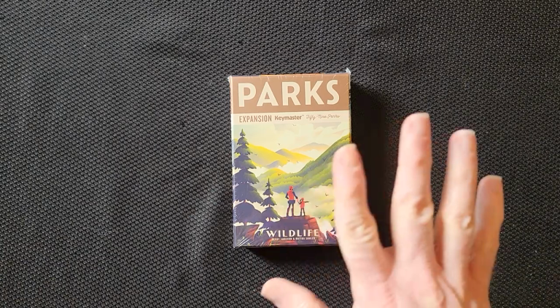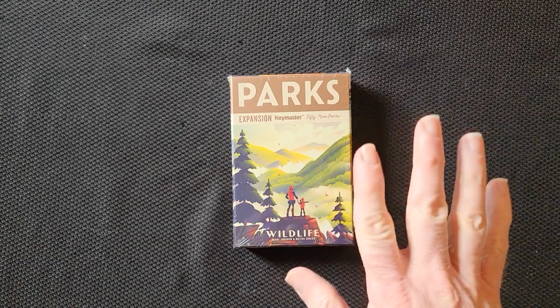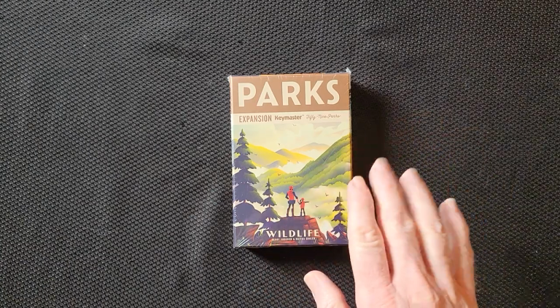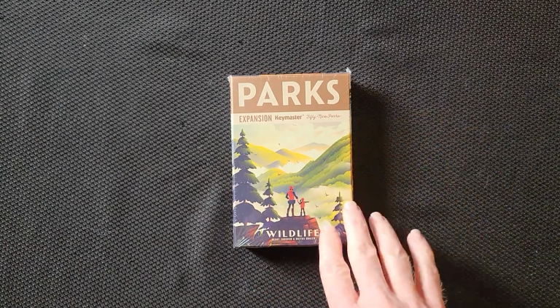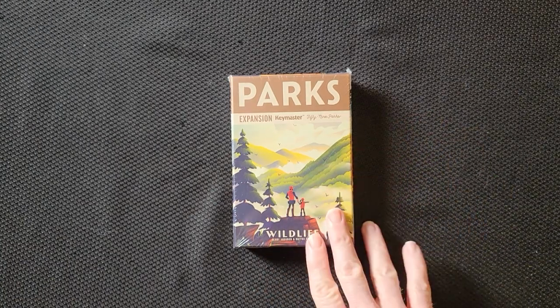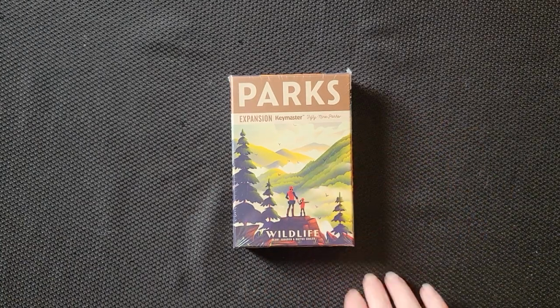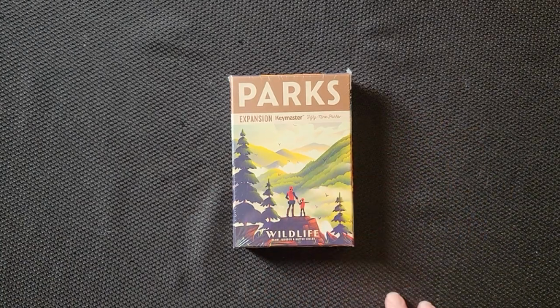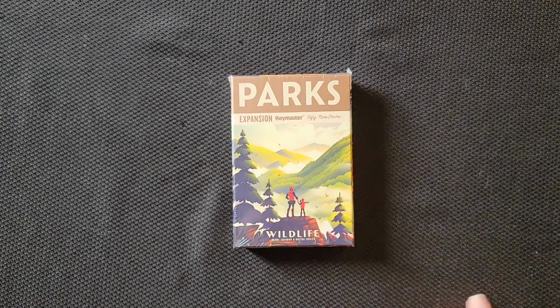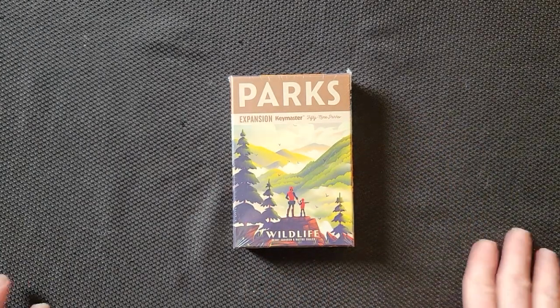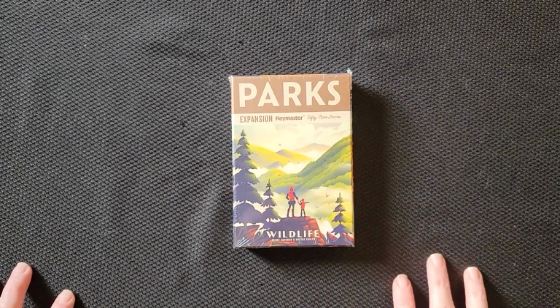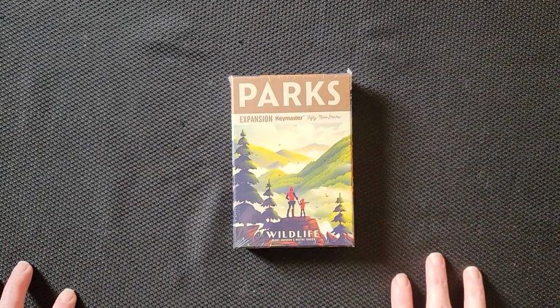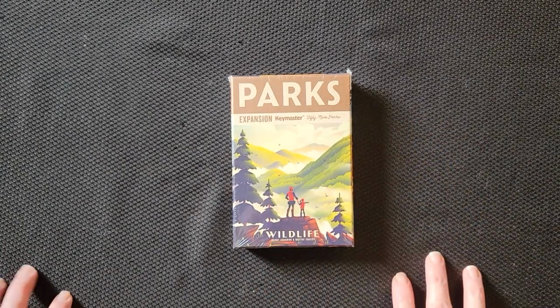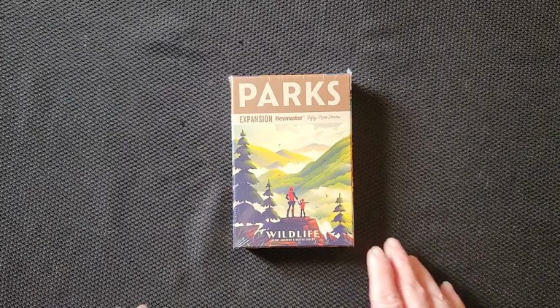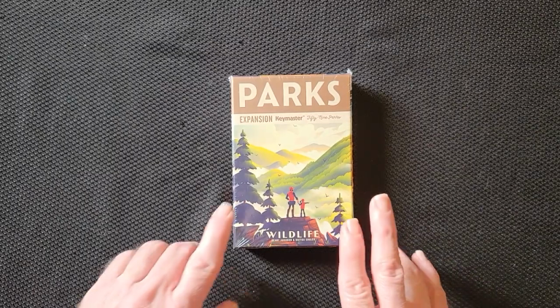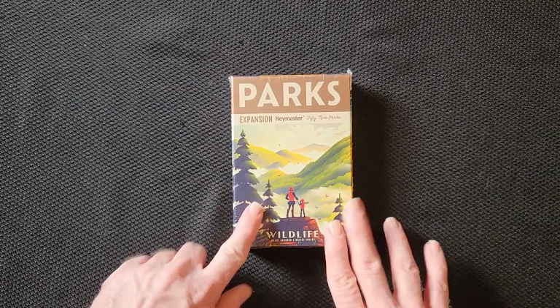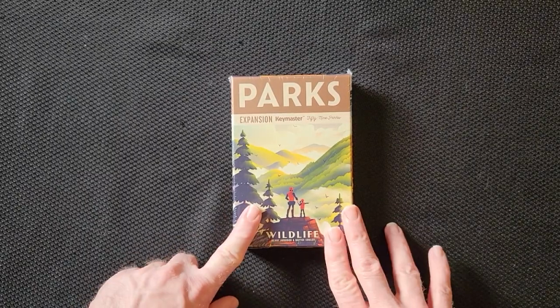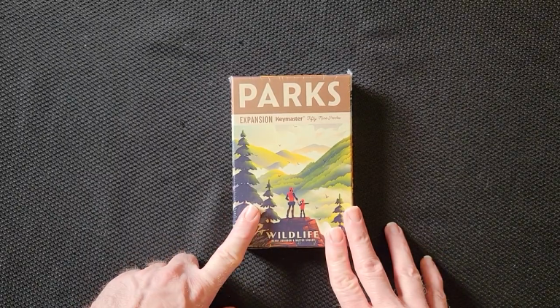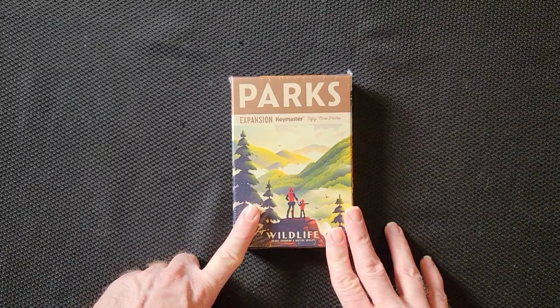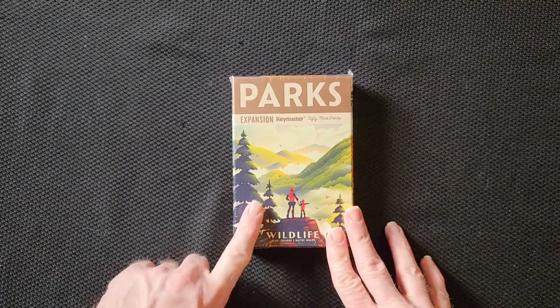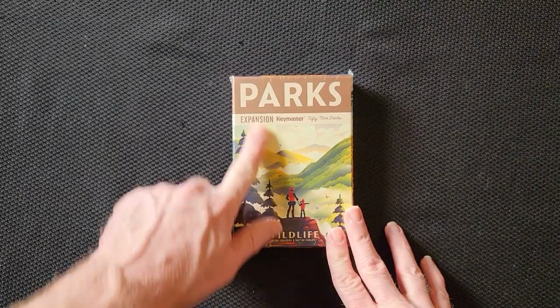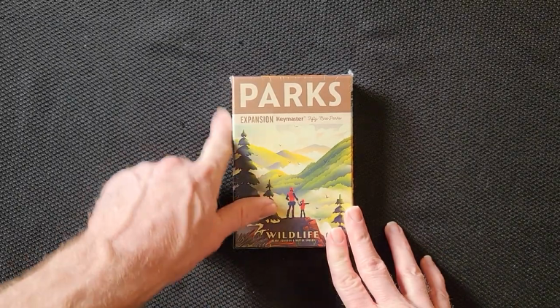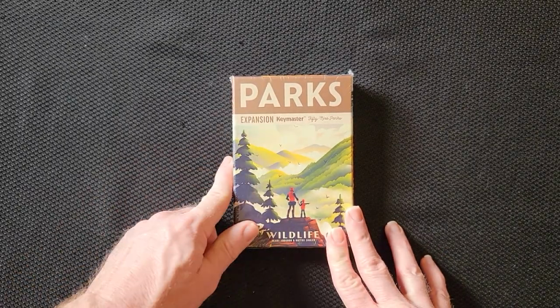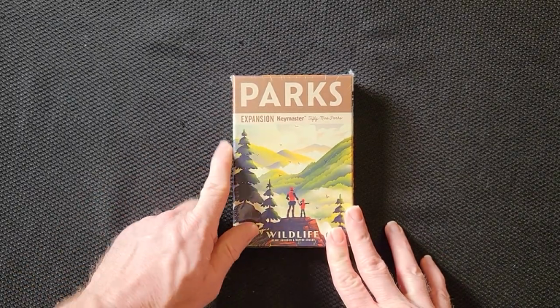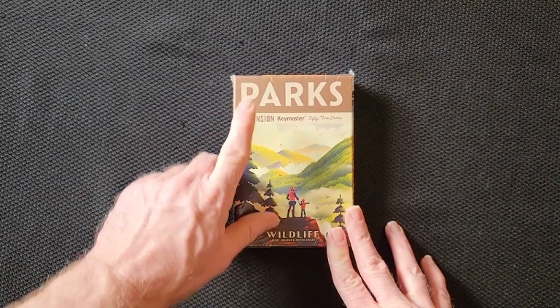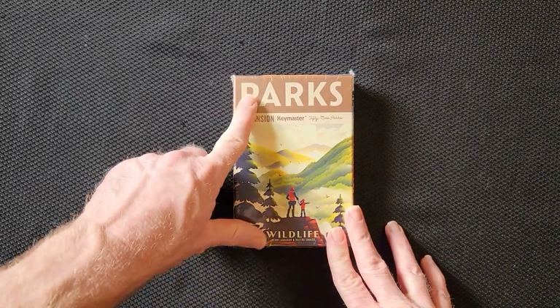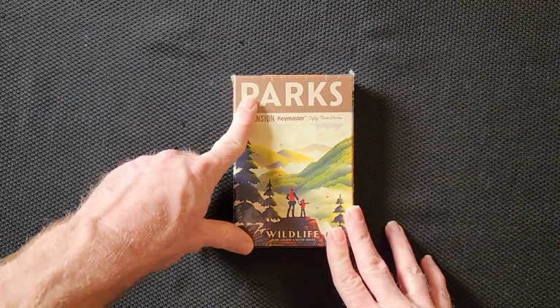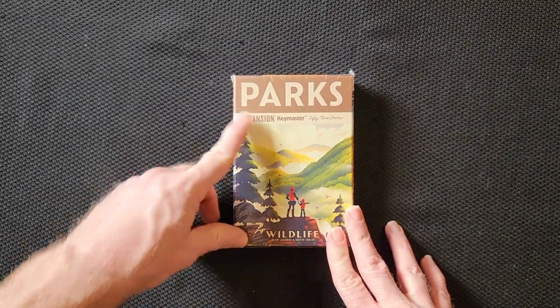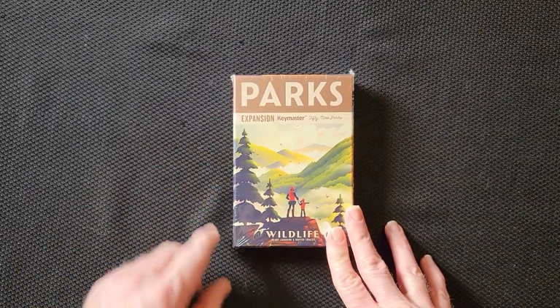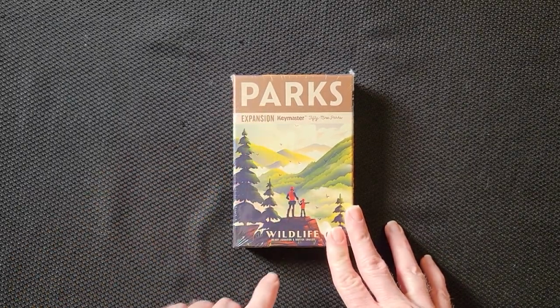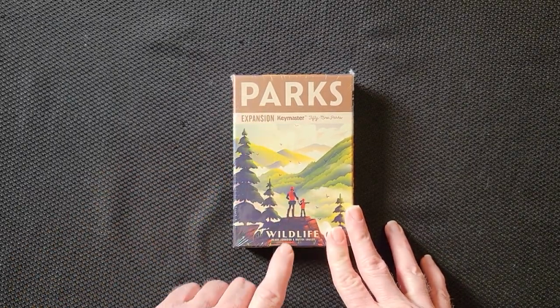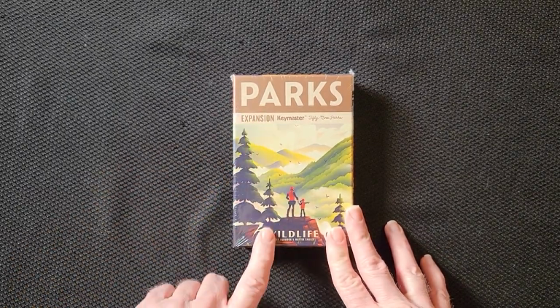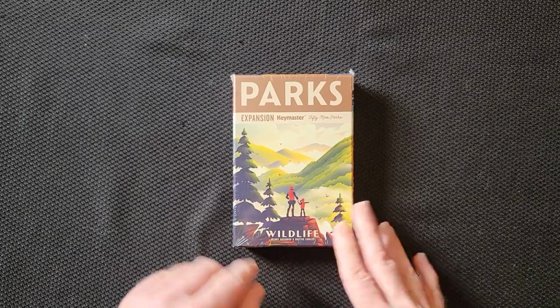Hello everybody, Steven here from Cardboard Coalition, and today I figured we'd bring you an unboxing of a Parks expansion. This is Wildlife.